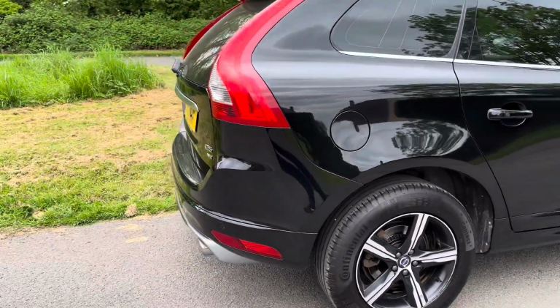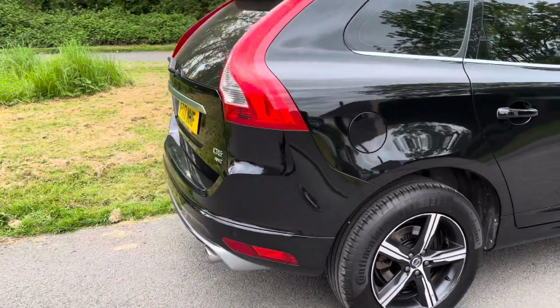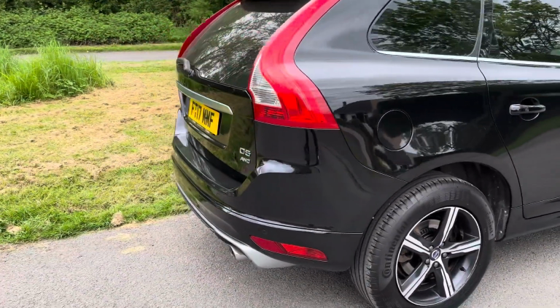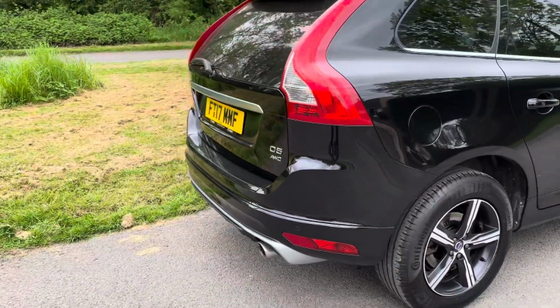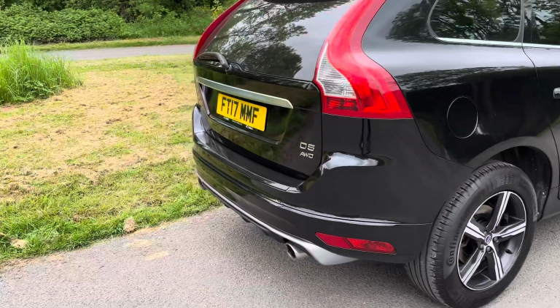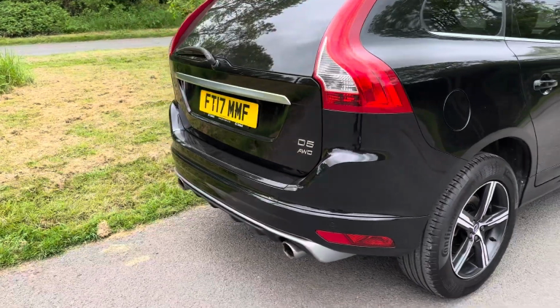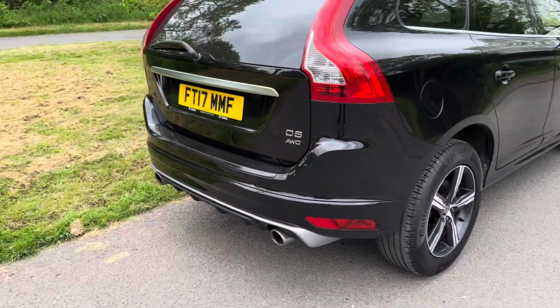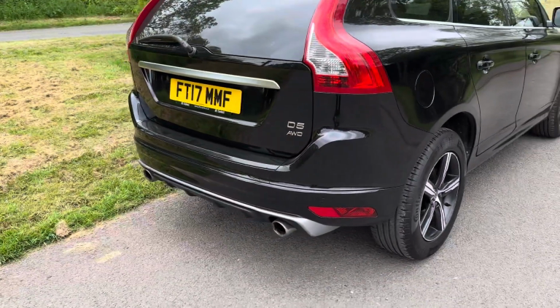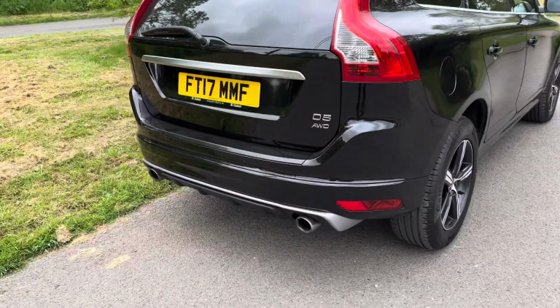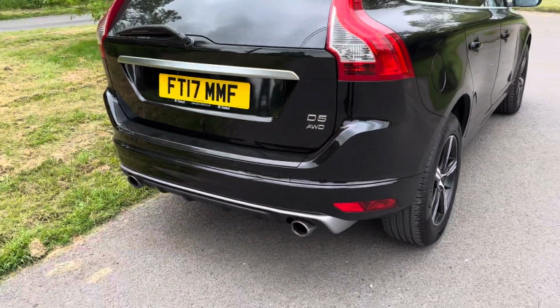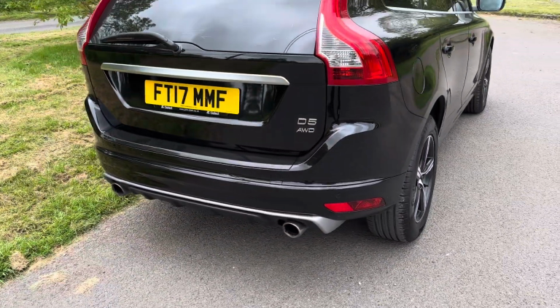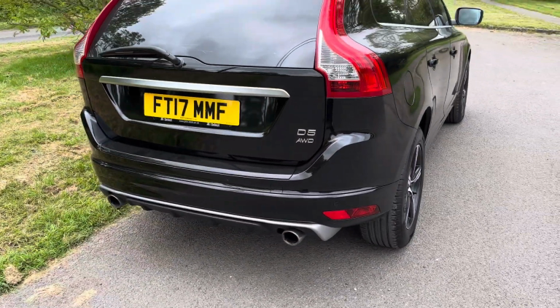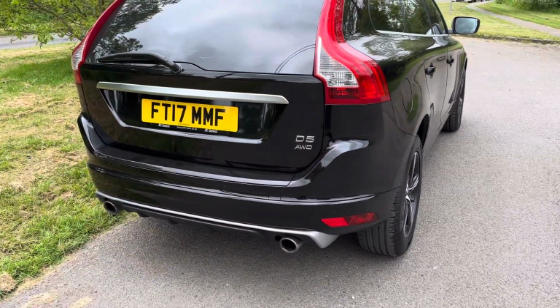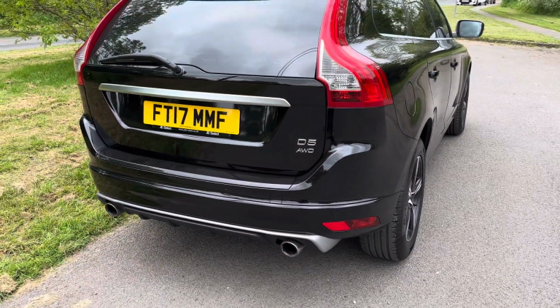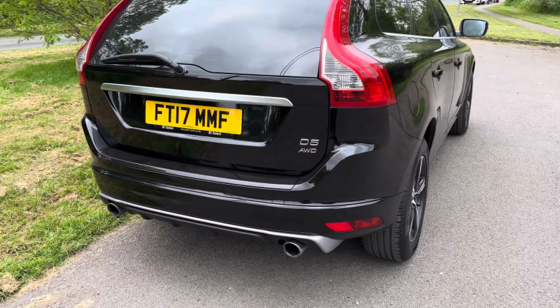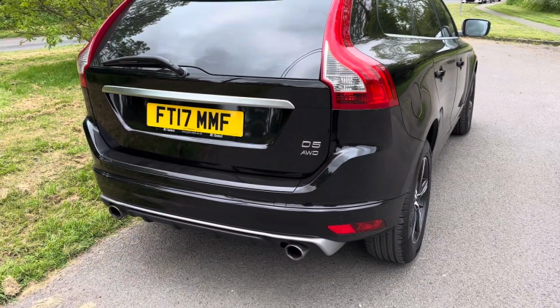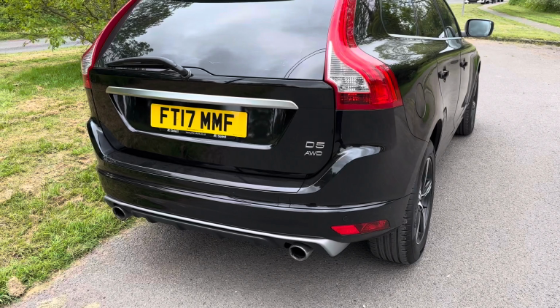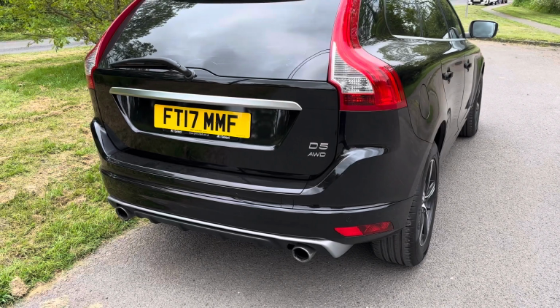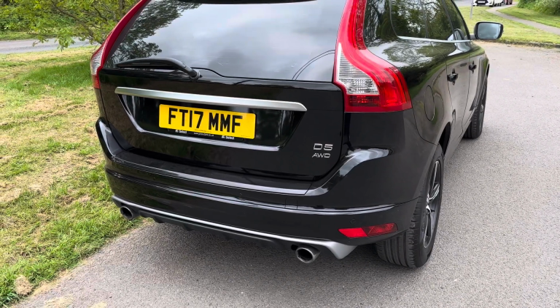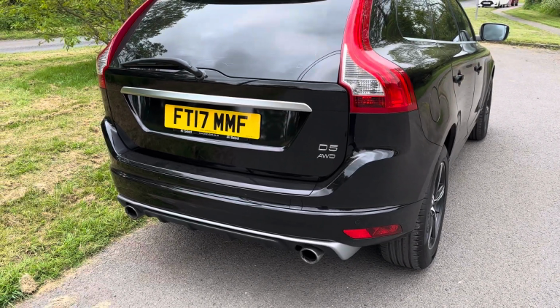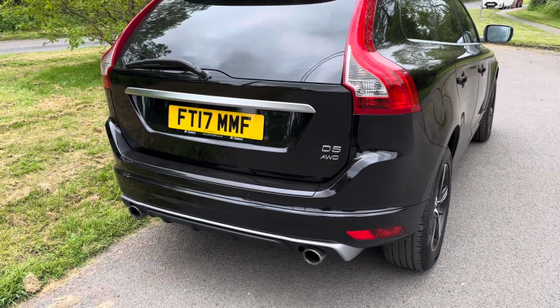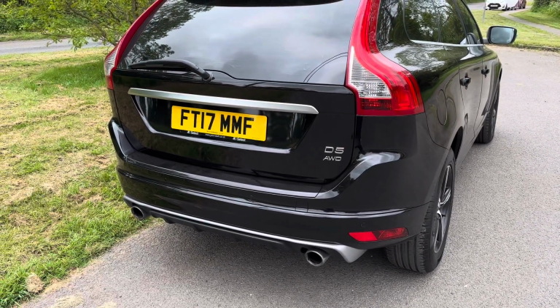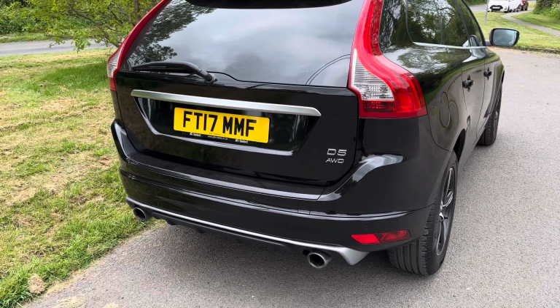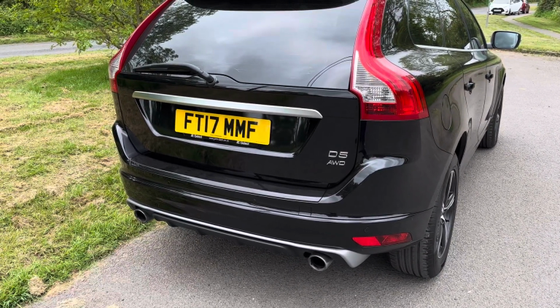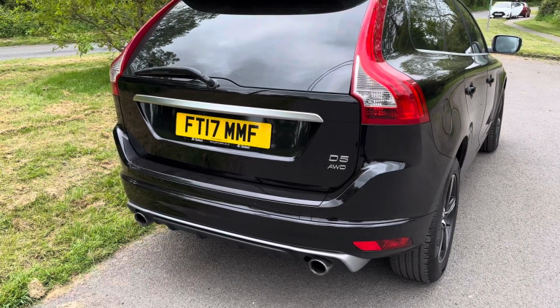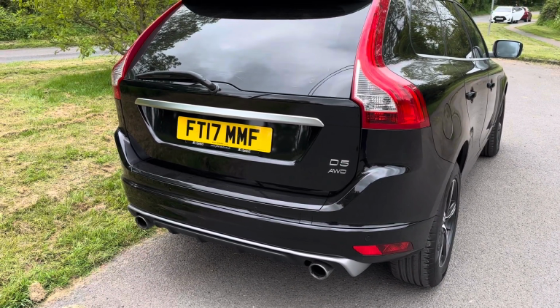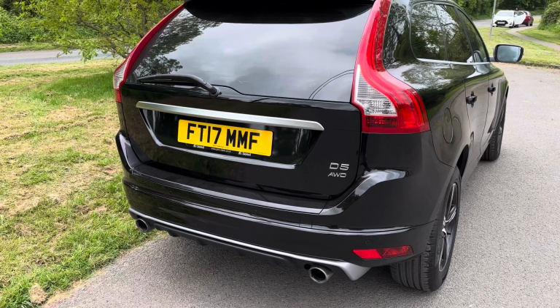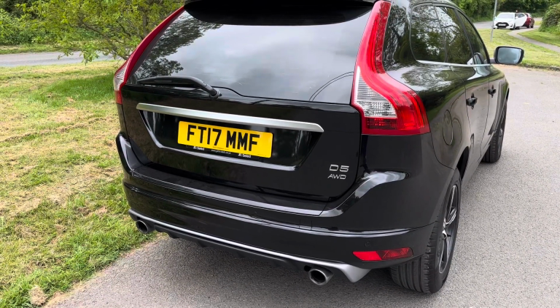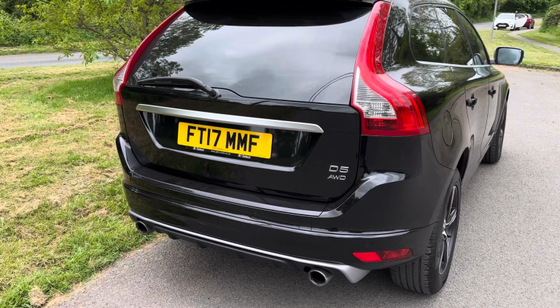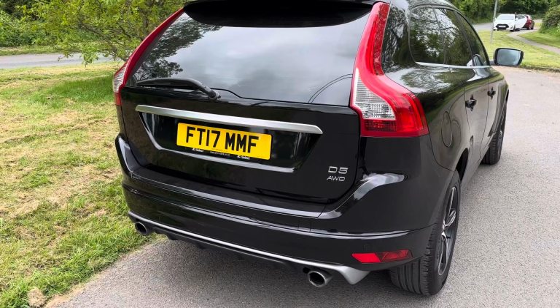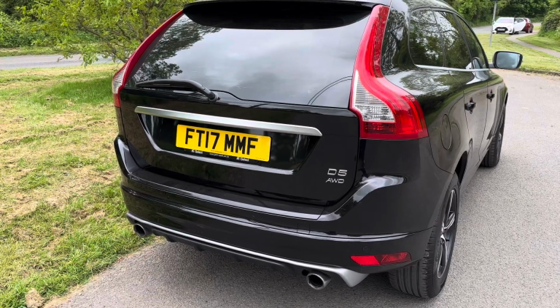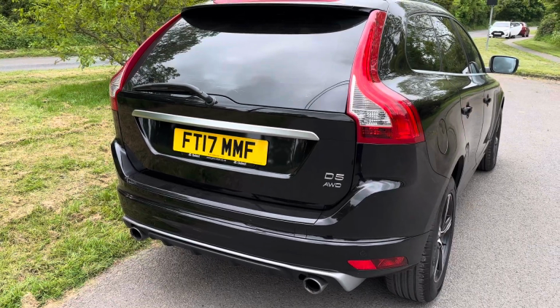12 months MOT, all ready to go, really high spec car — it's an R-Design Luxe Nav D5 all-wheel drive, in black.